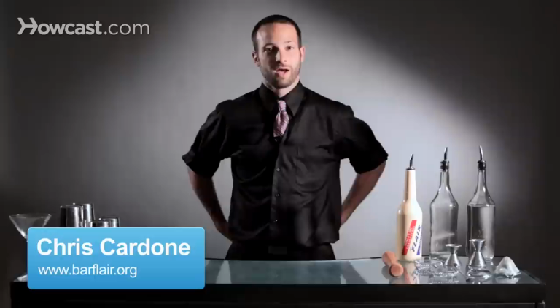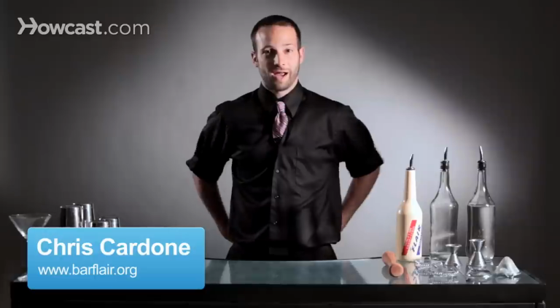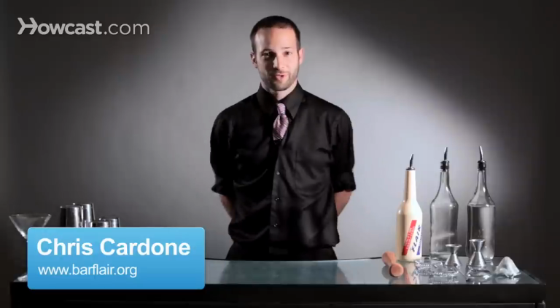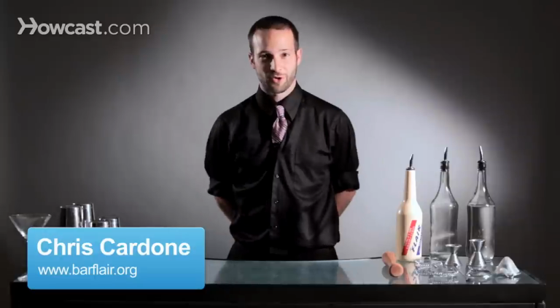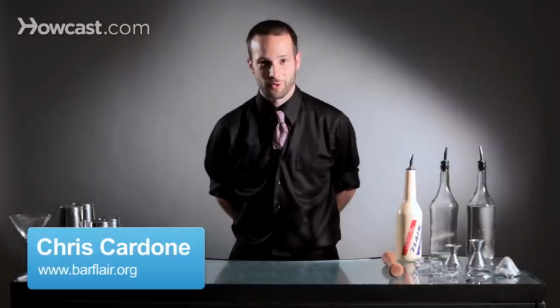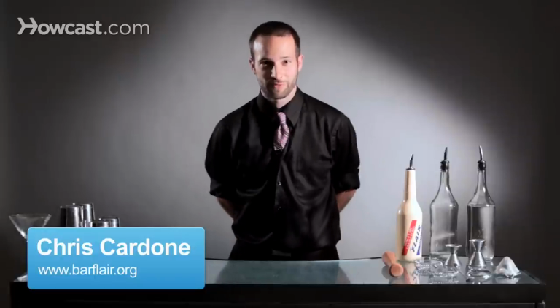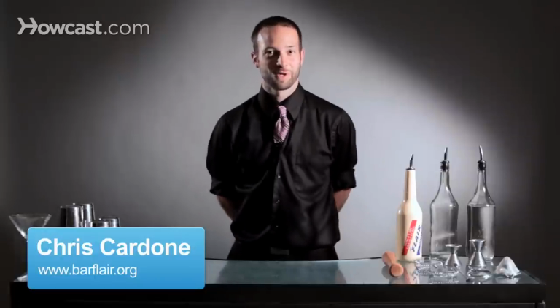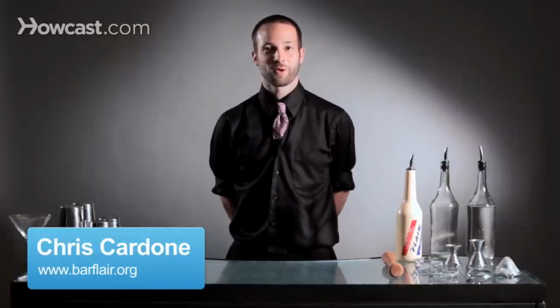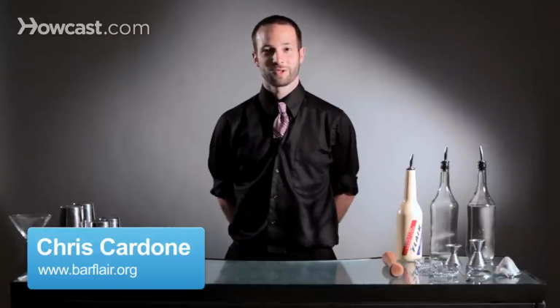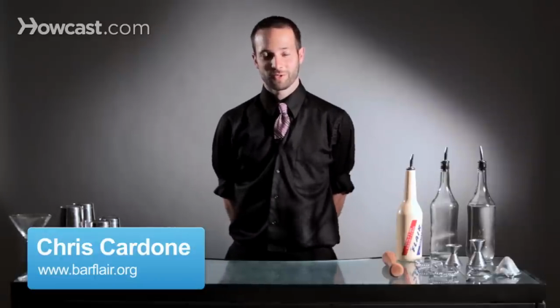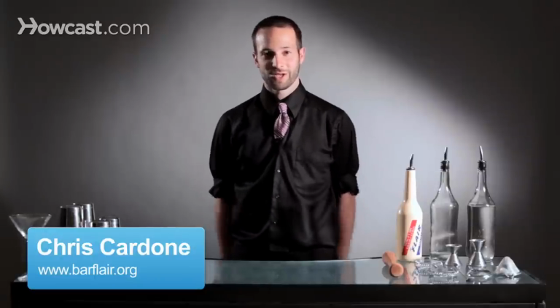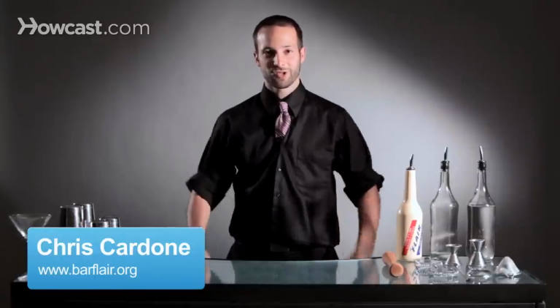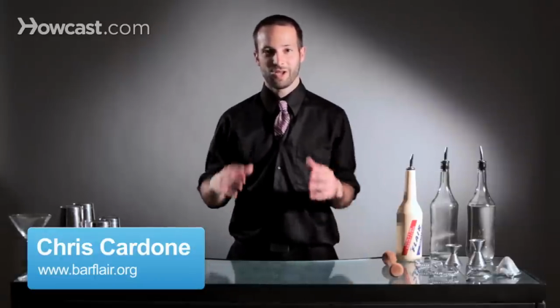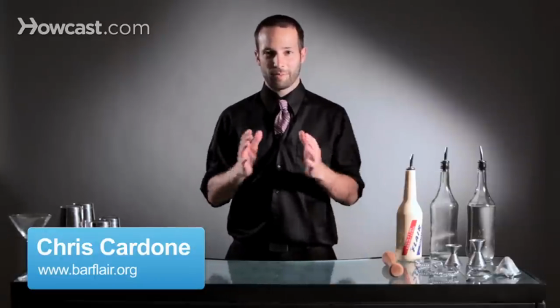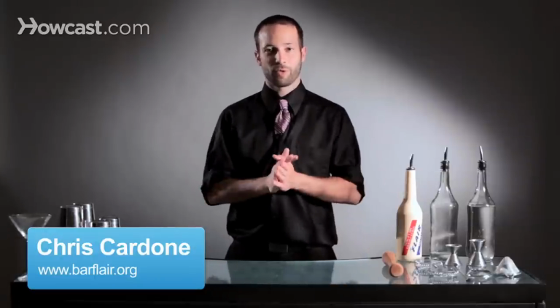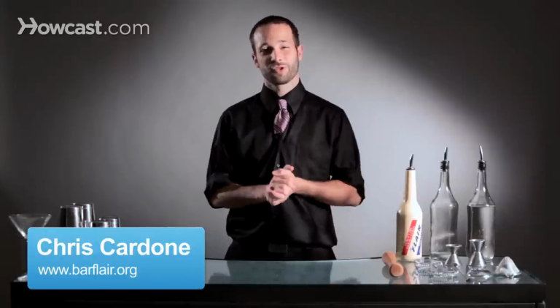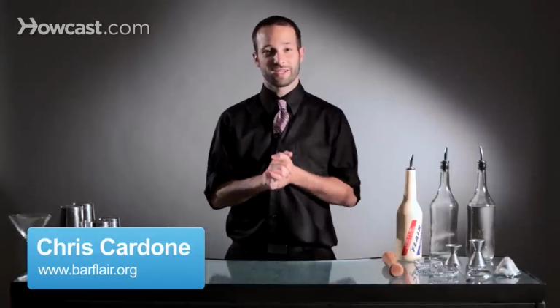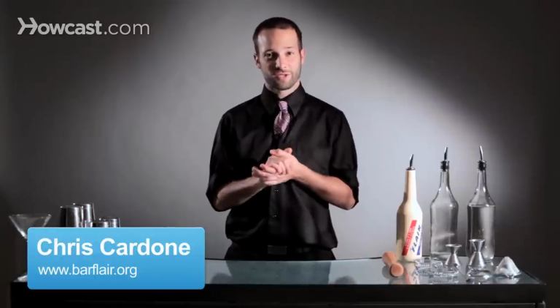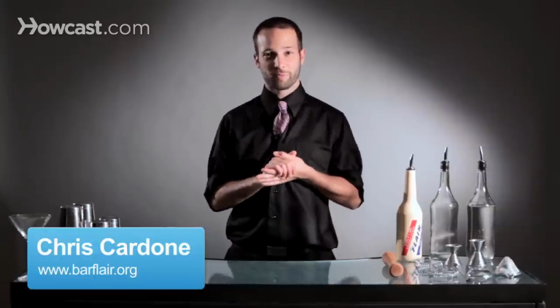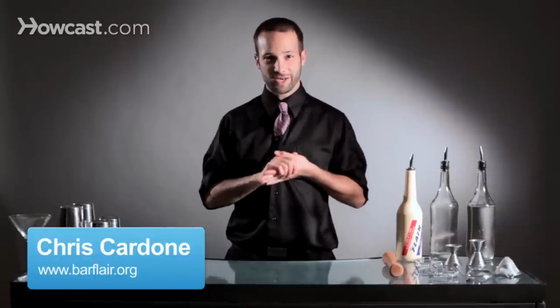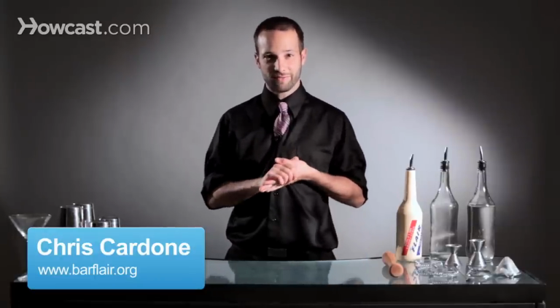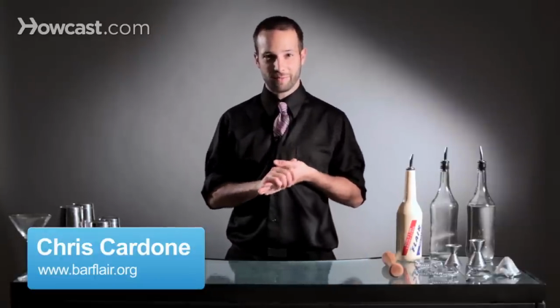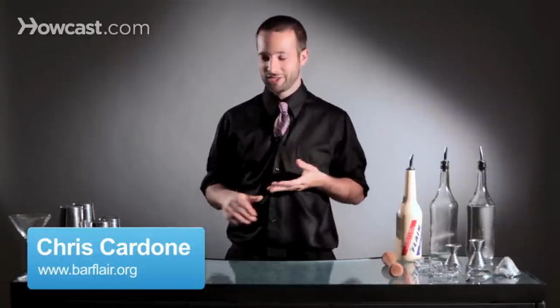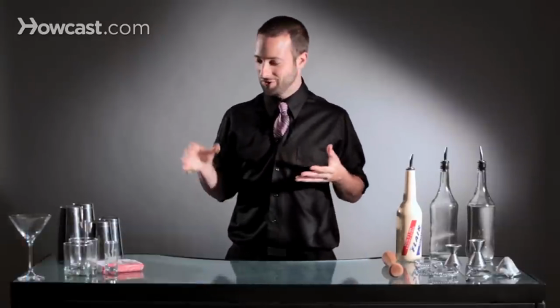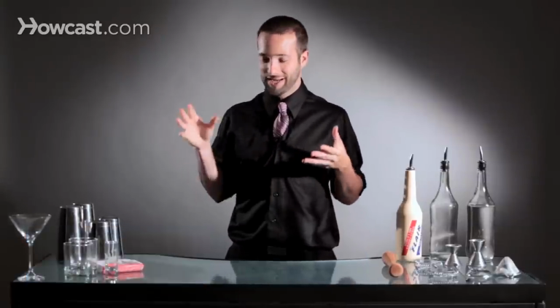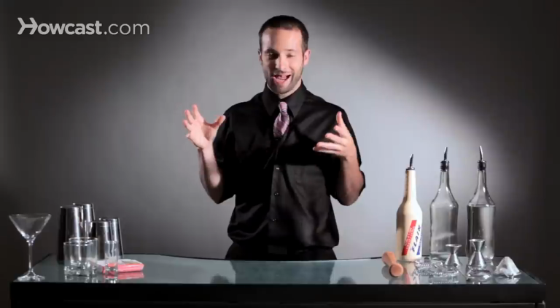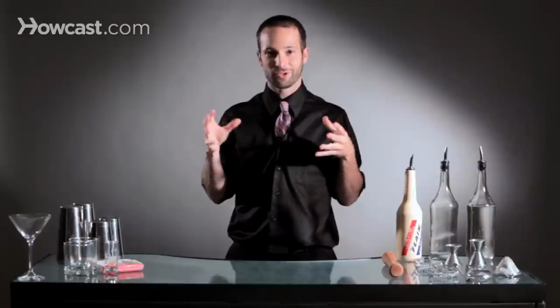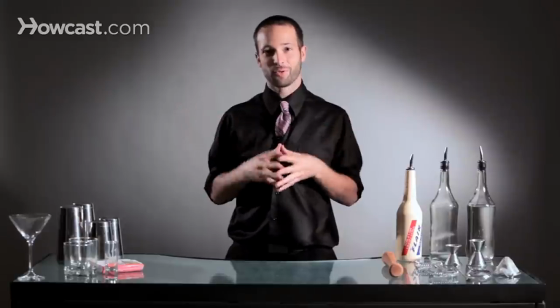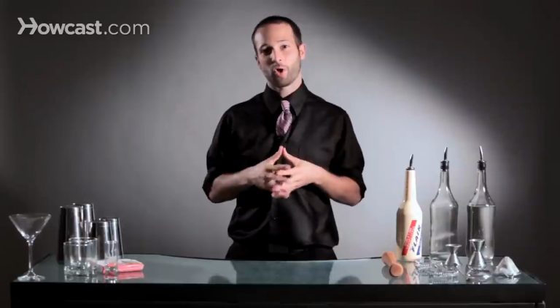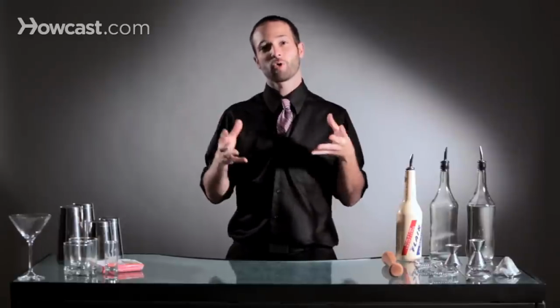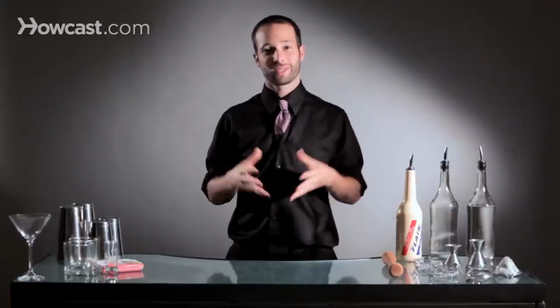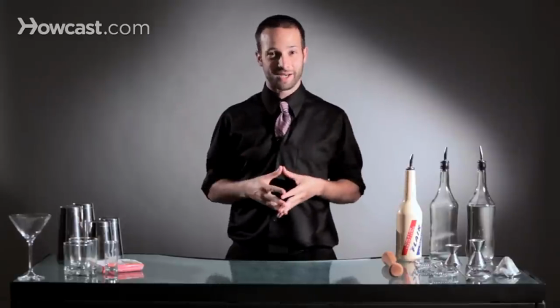Hi, I'm Chris Cardone from the Flair Bartenders Association. I'm the Northeast United States representative, and I'm going to teach you today how to do an arm roll with a tin.